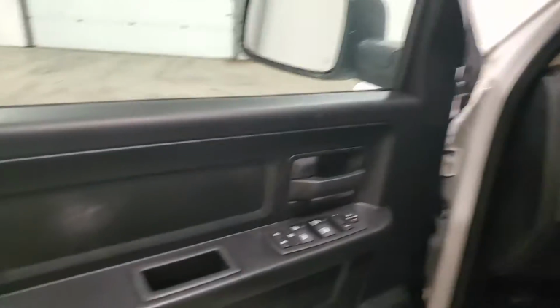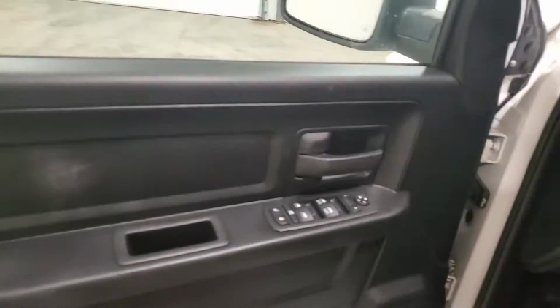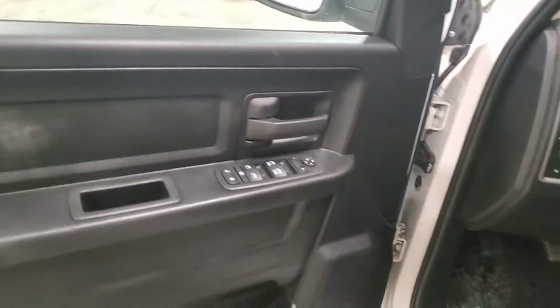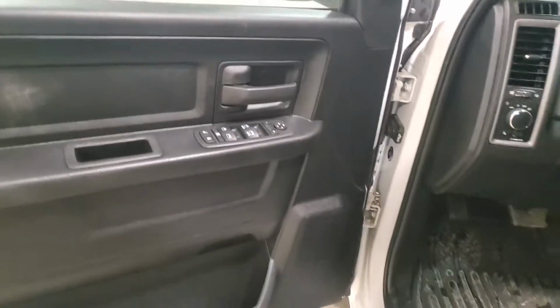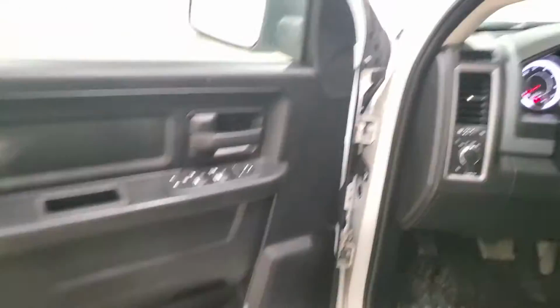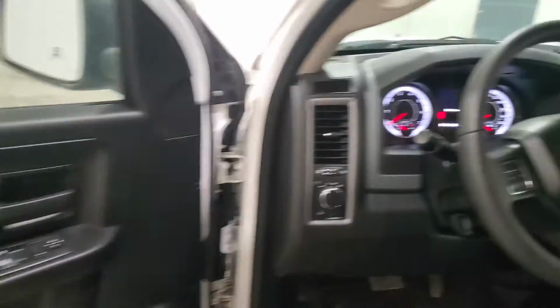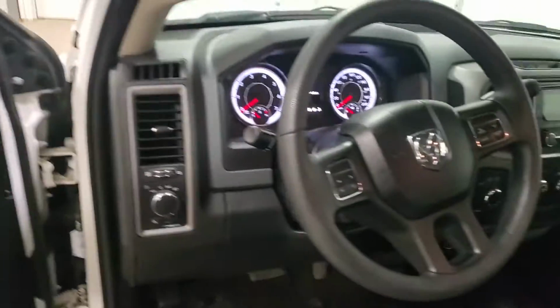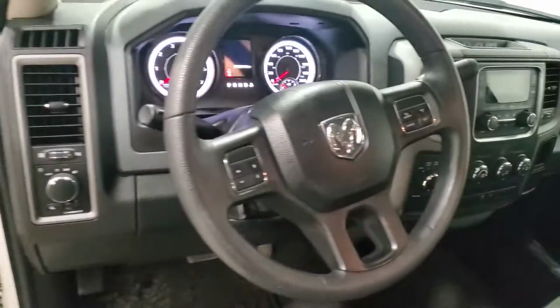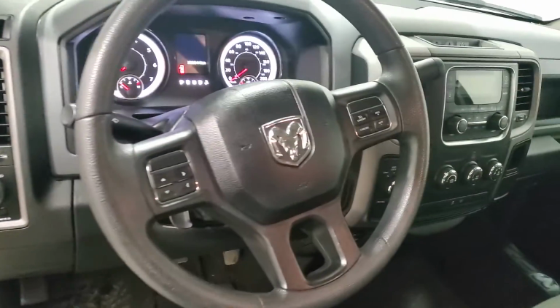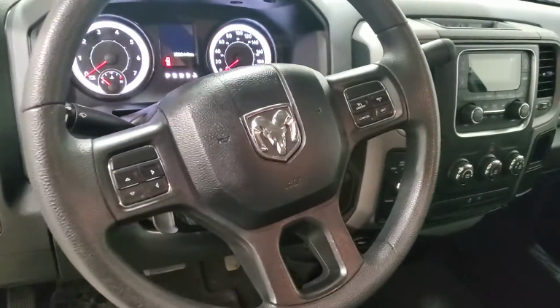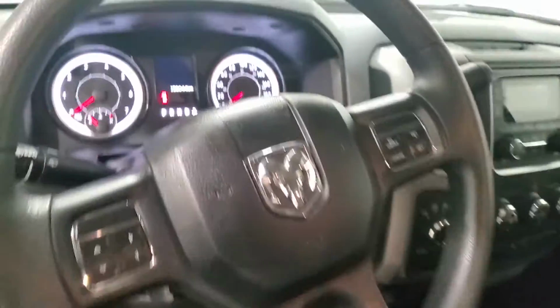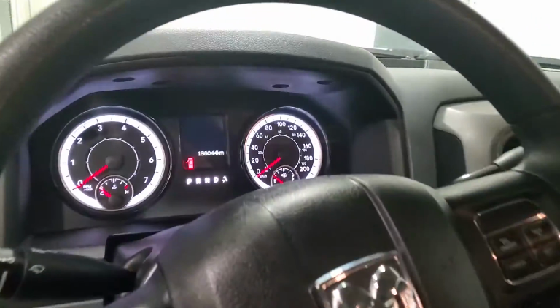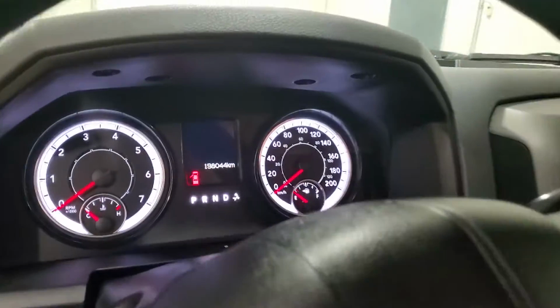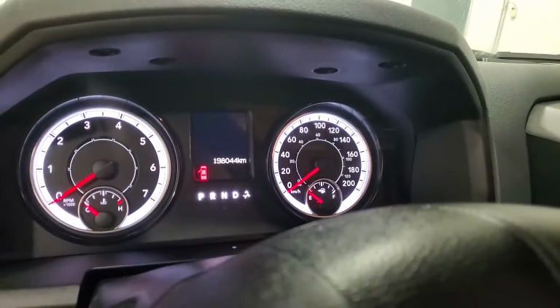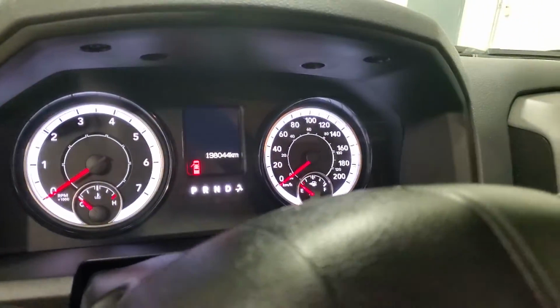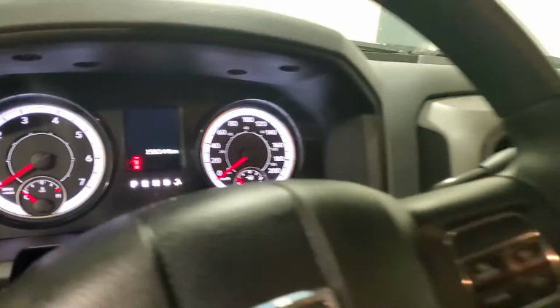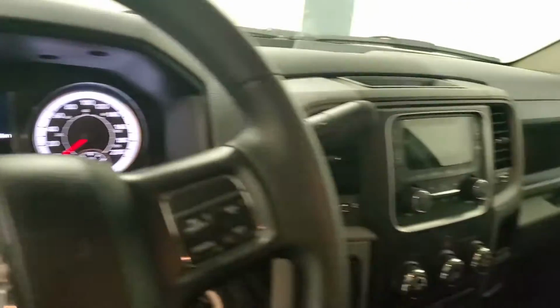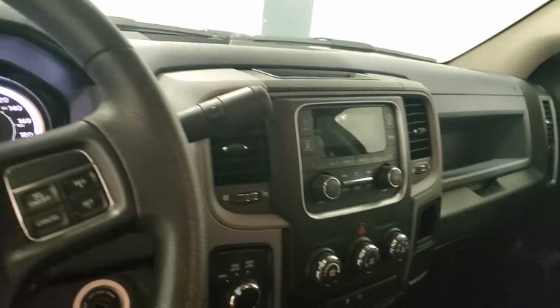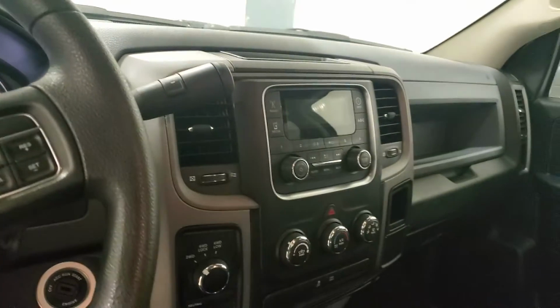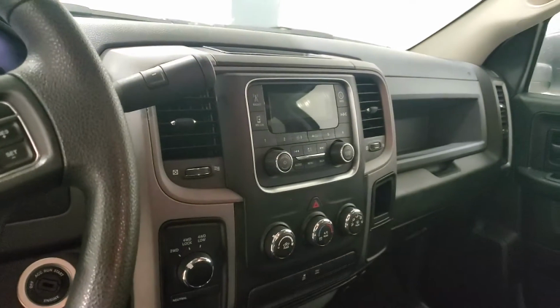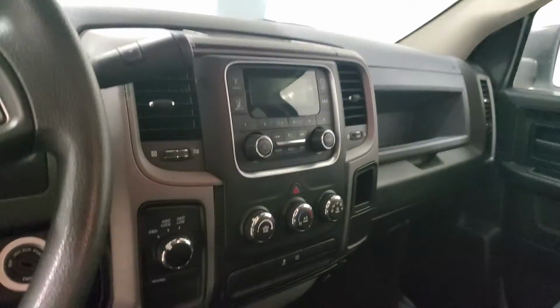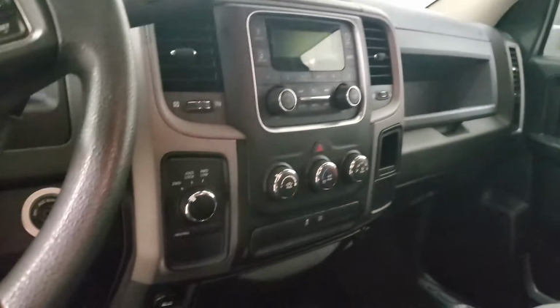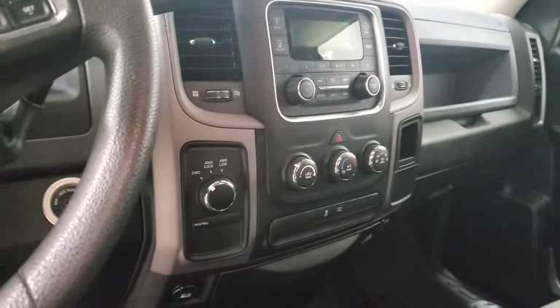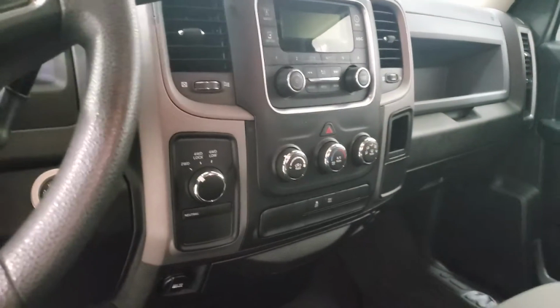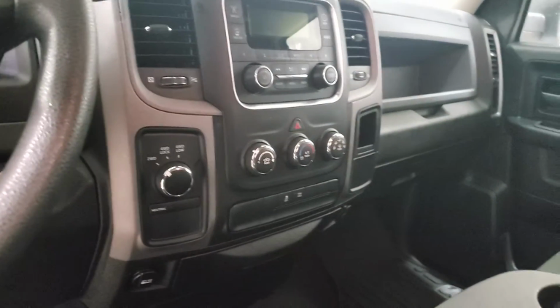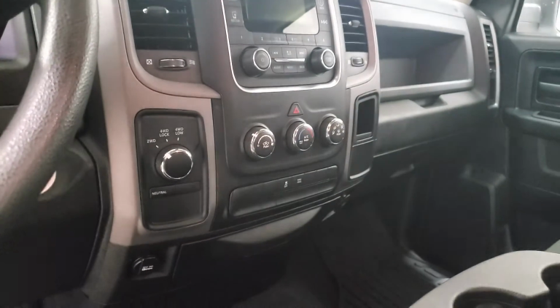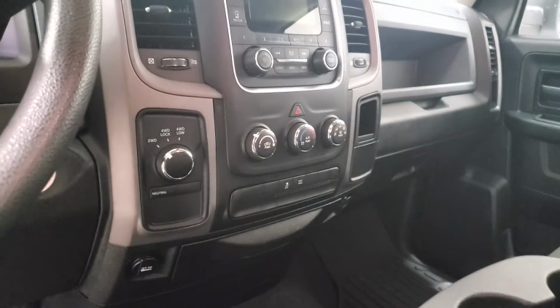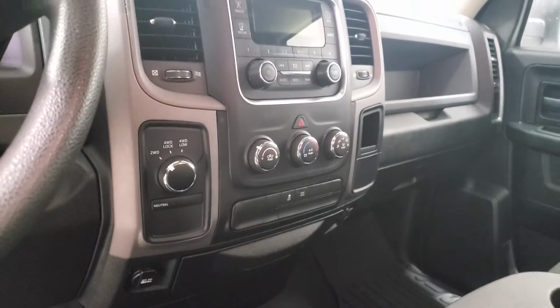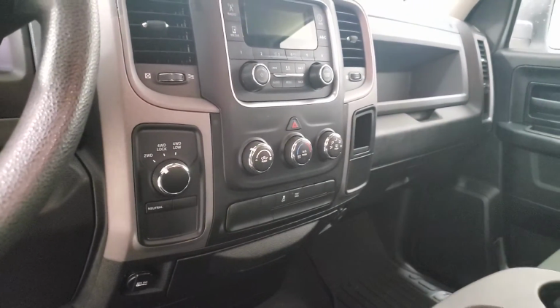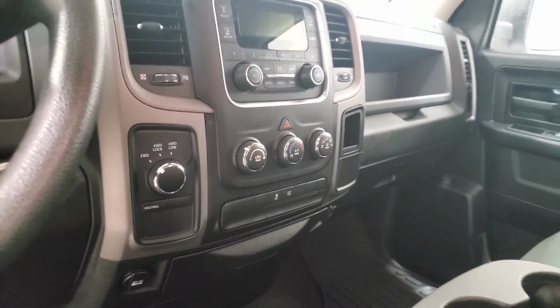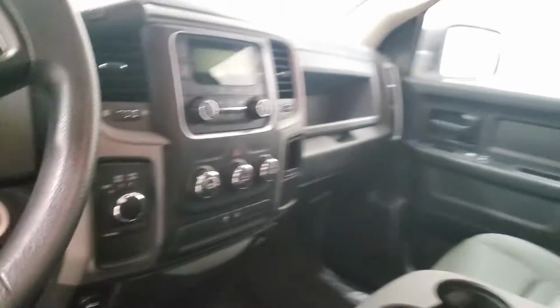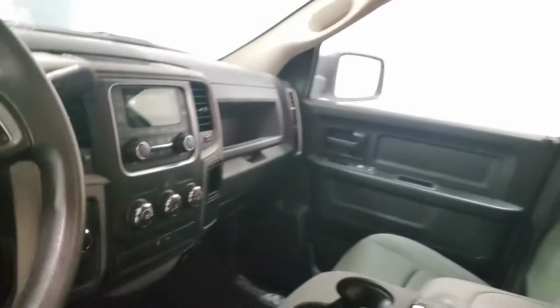Power windows with power door locks, power mirrors. 198k. Little screen there, 4x4 on the fly, climate control.